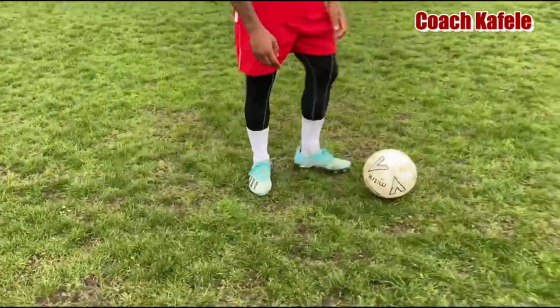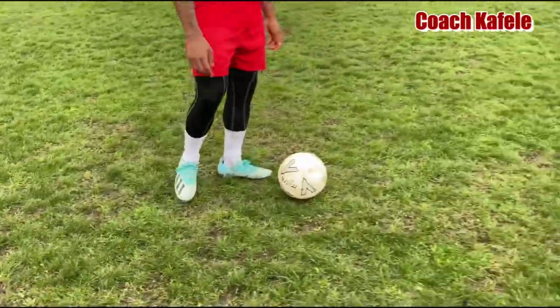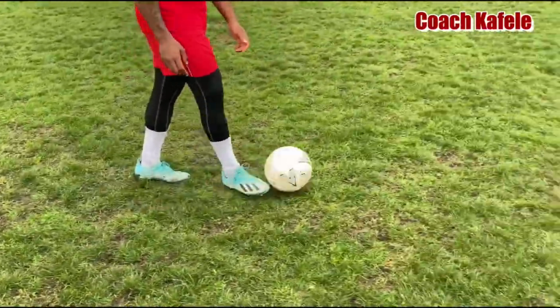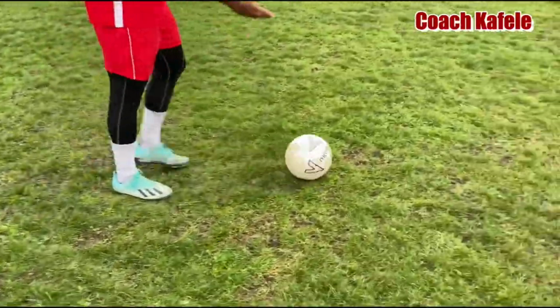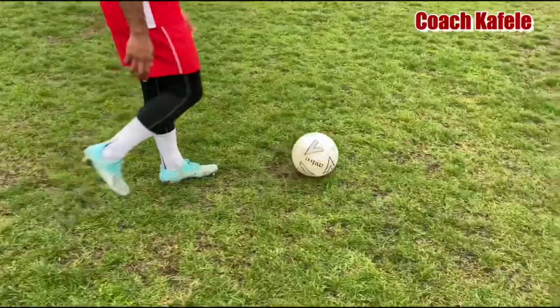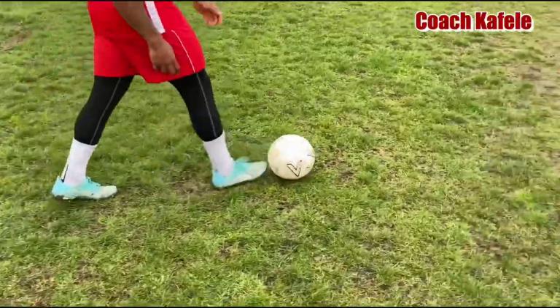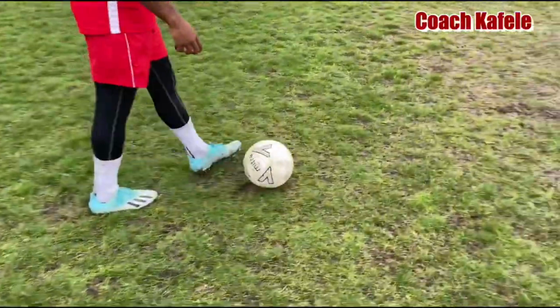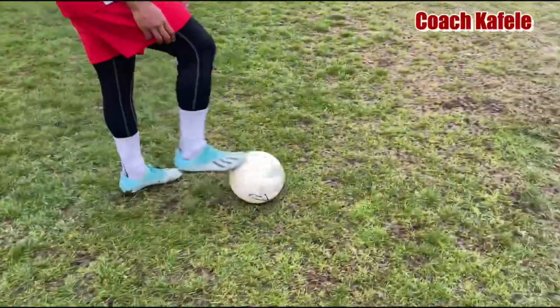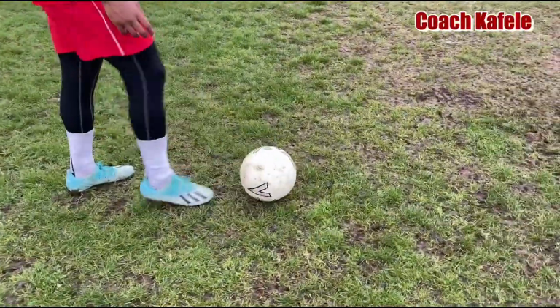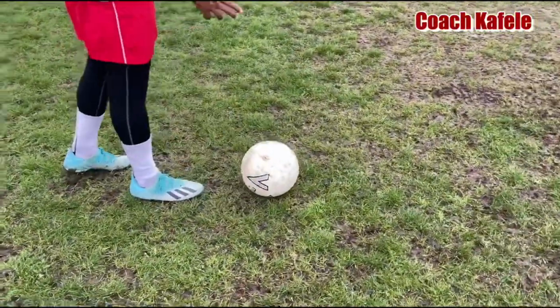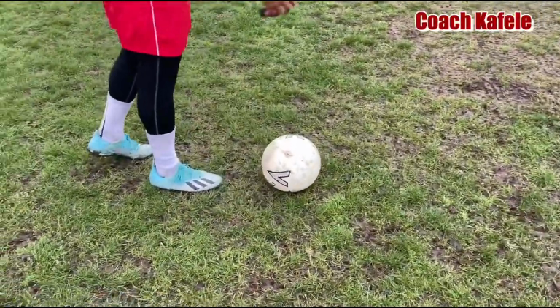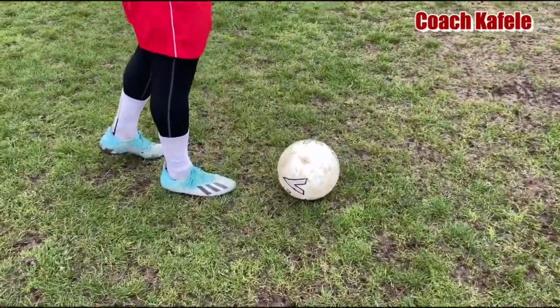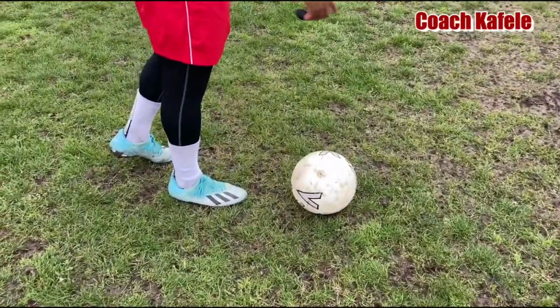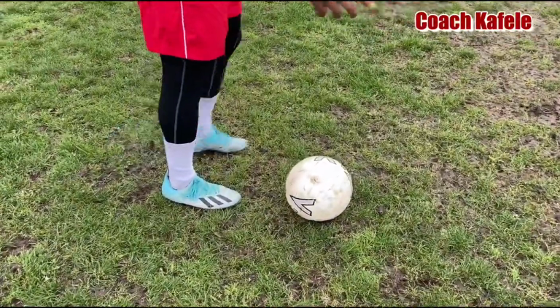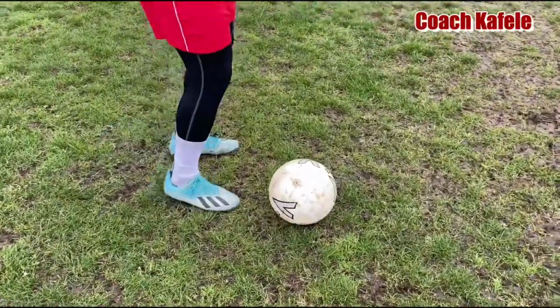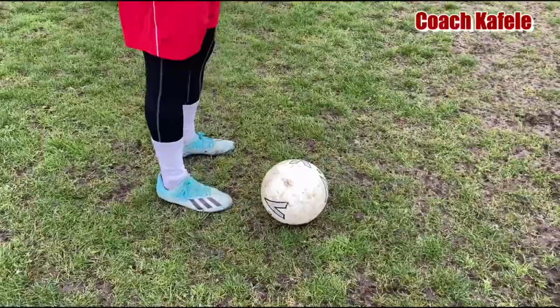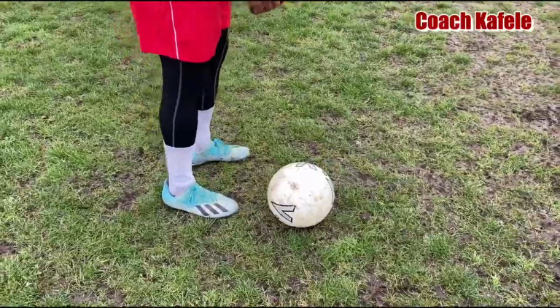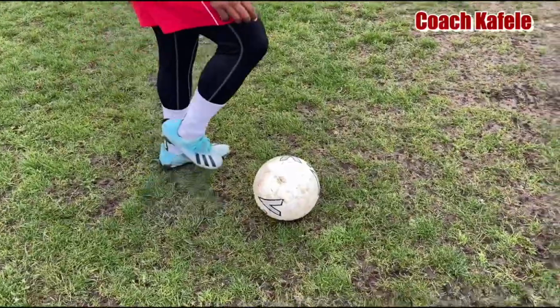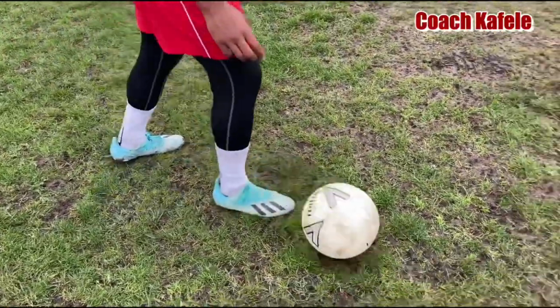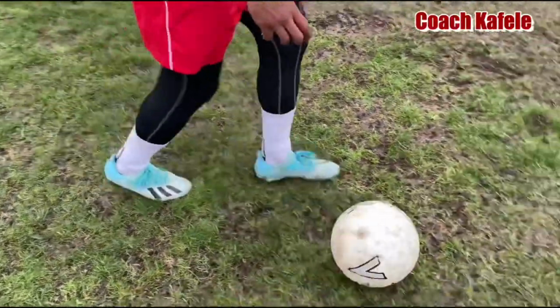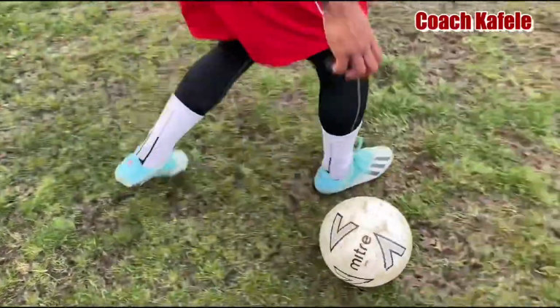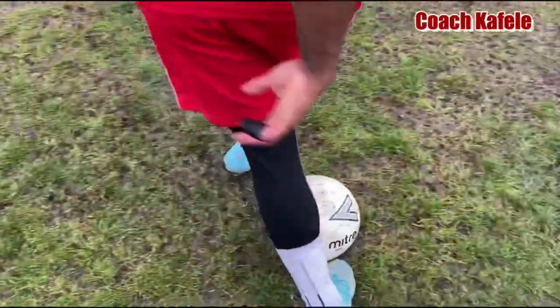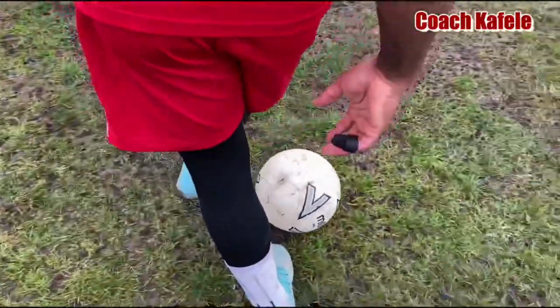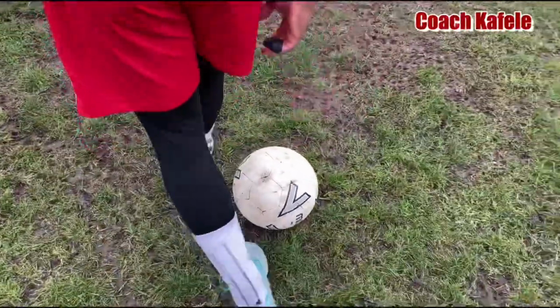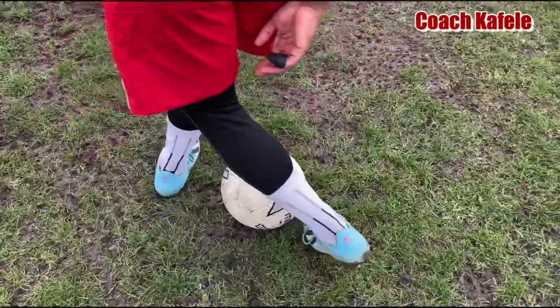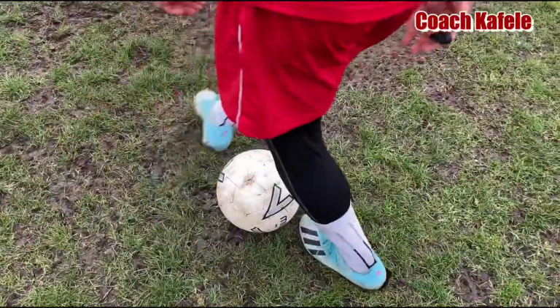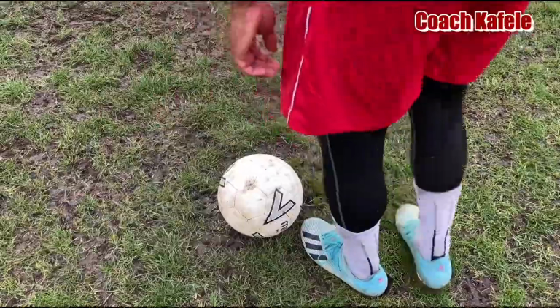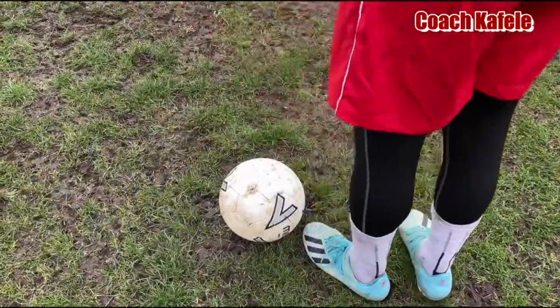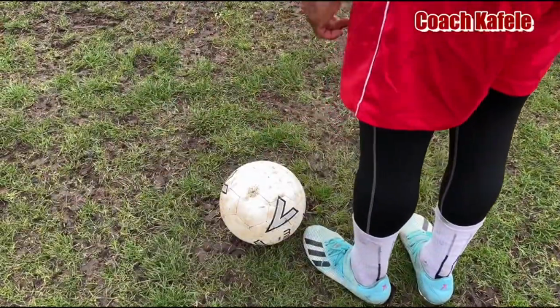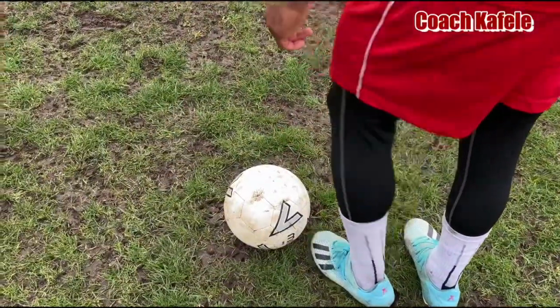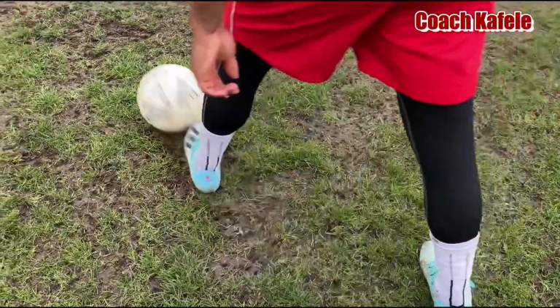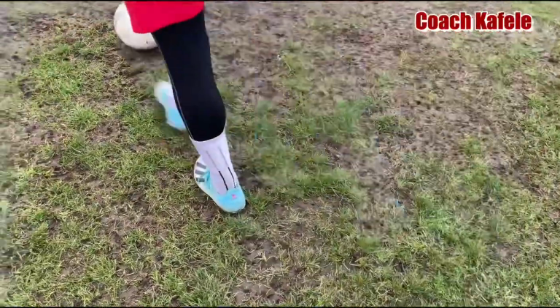So what Robinho does is he dribbles towards the defender. He always moves the ball into one direction to pretend he's going one way. He does a fake Robinho — he stops the ball with his laces, so then he can go the other way.